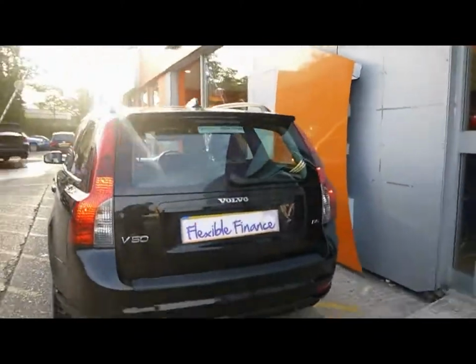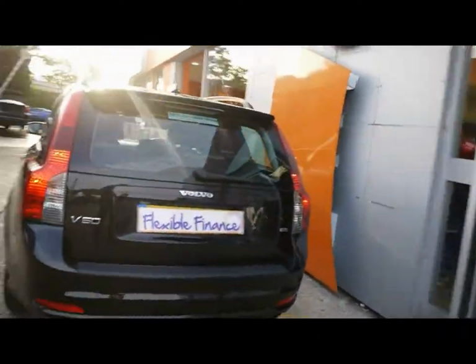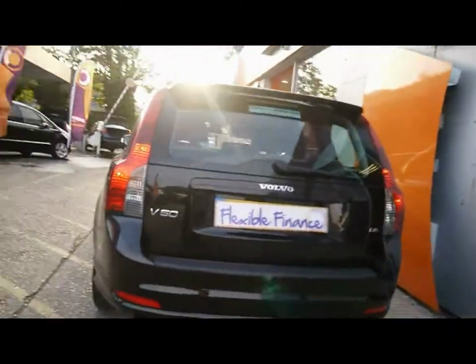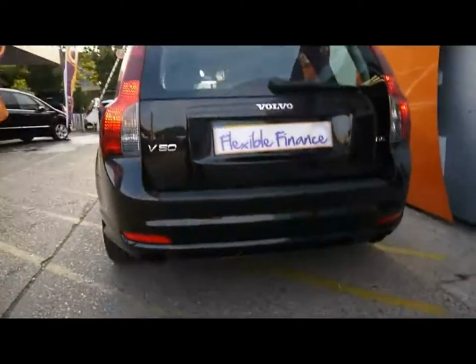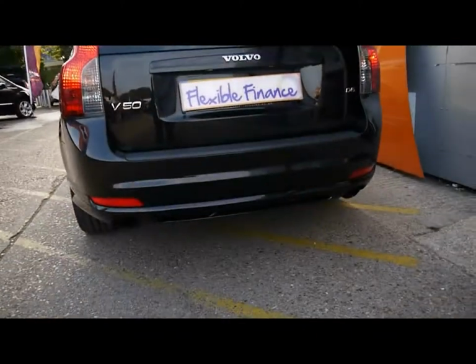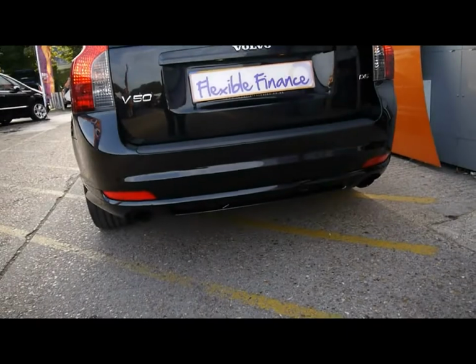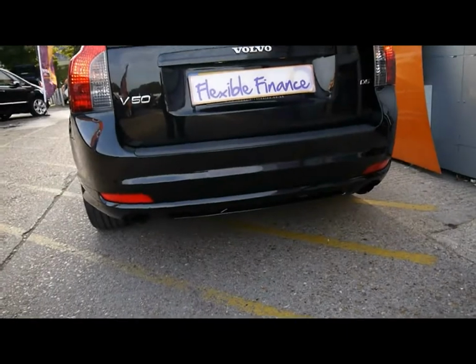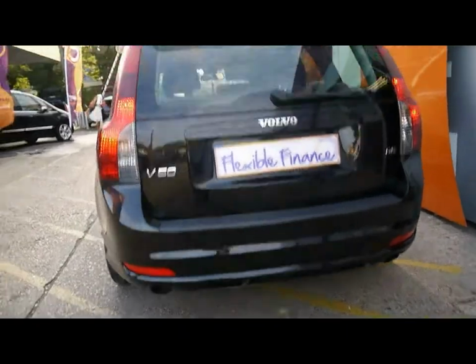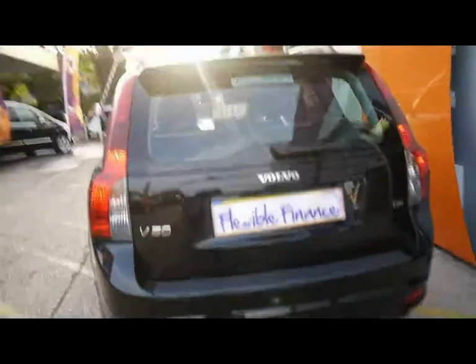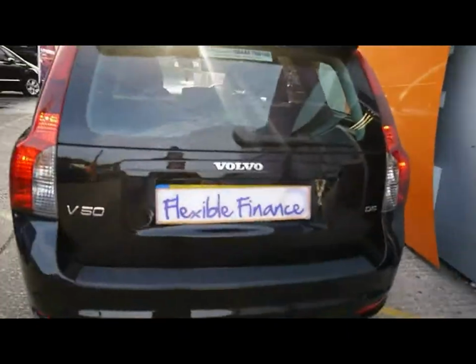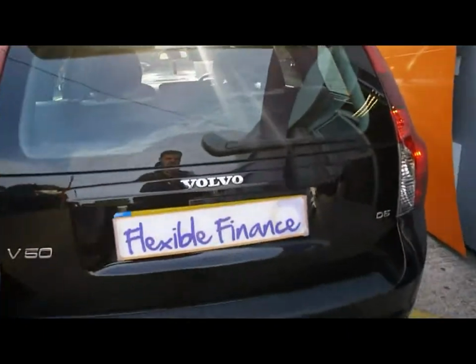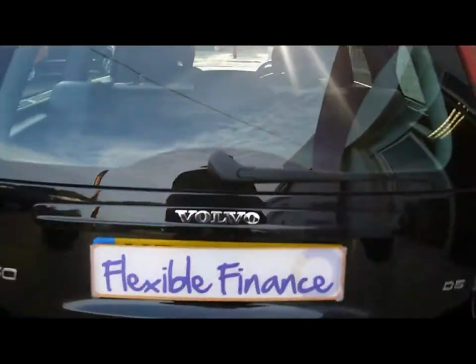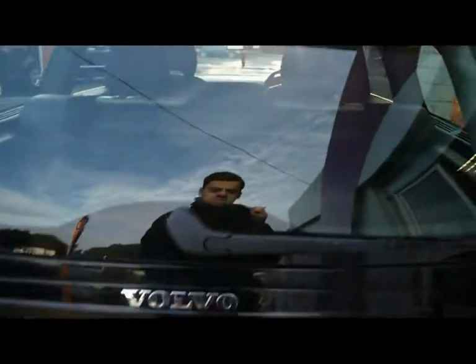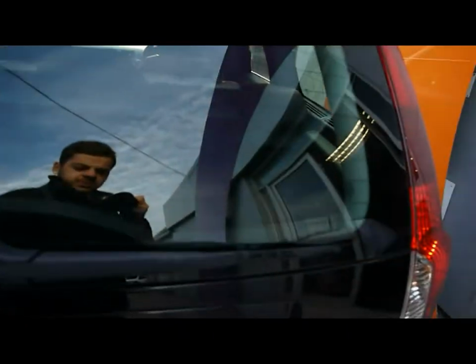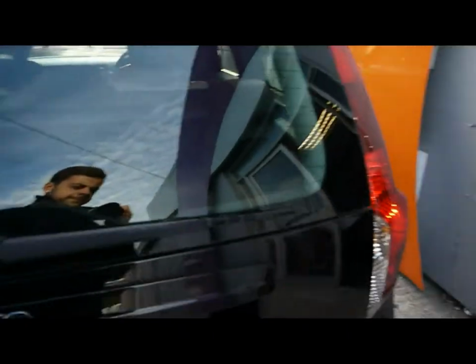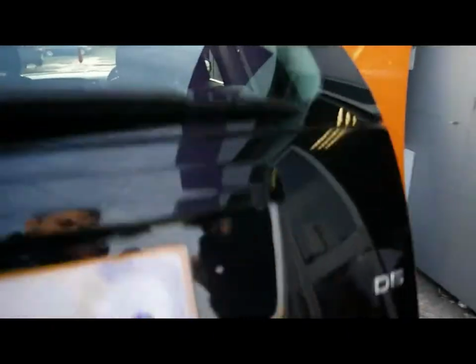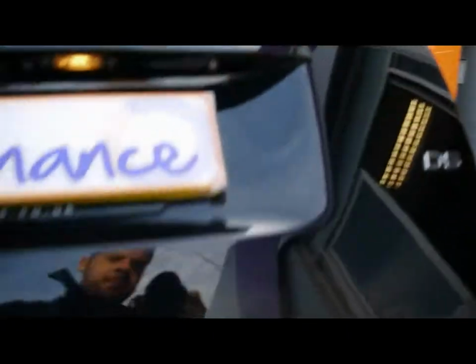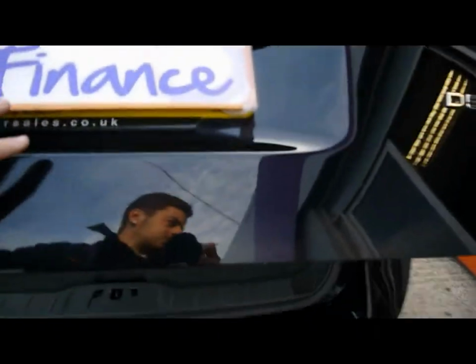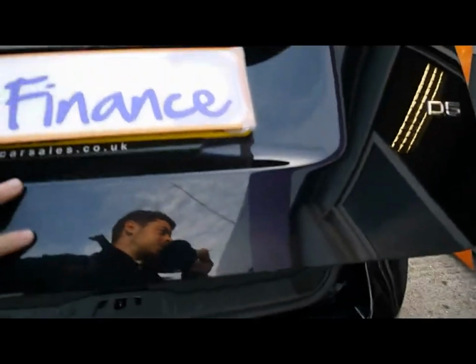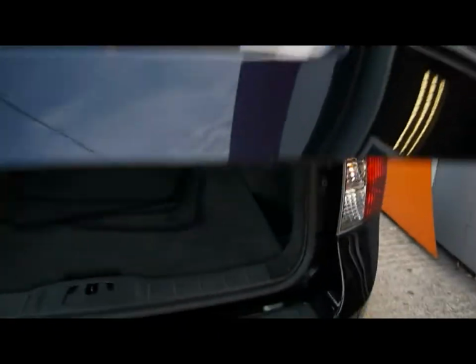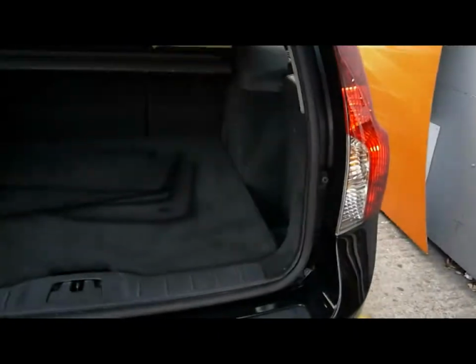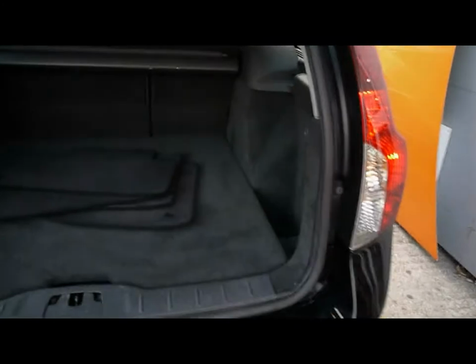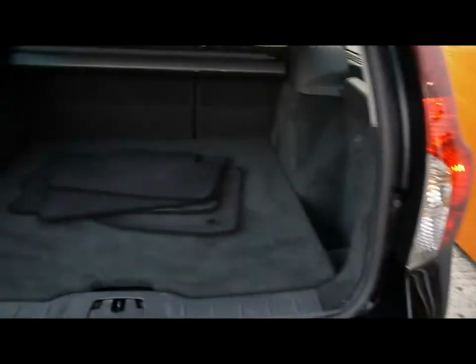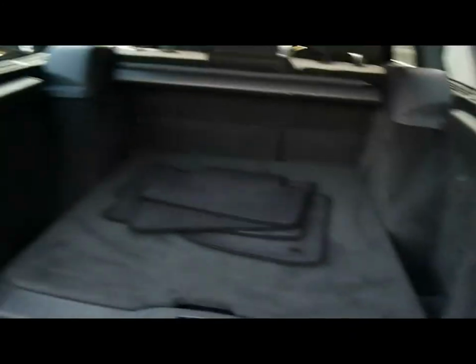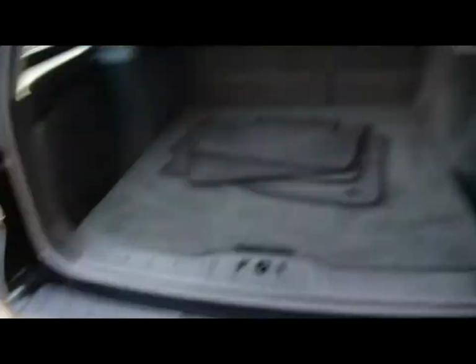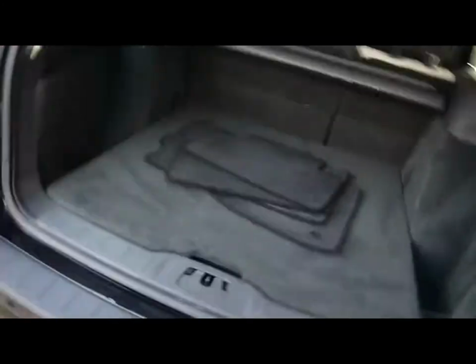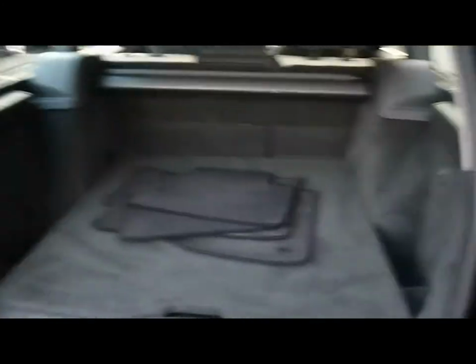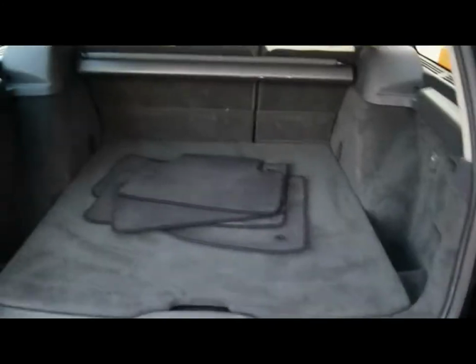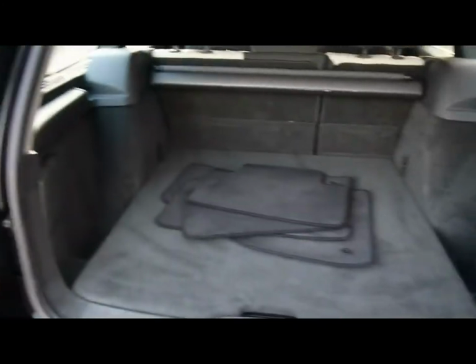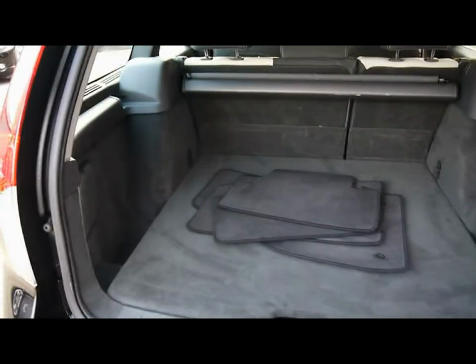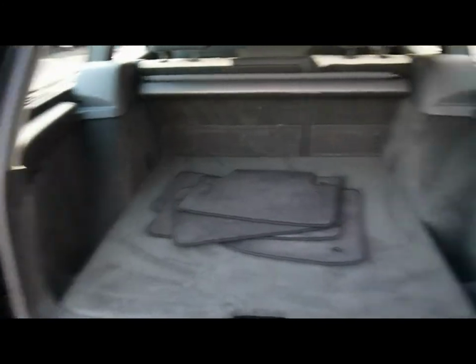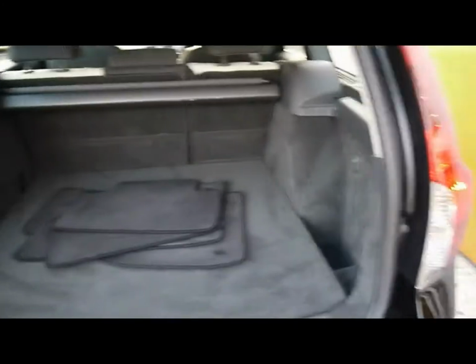Twin exit exhaust system. Being an estate, you get a nice large boot as well — plenty of room in the boot.